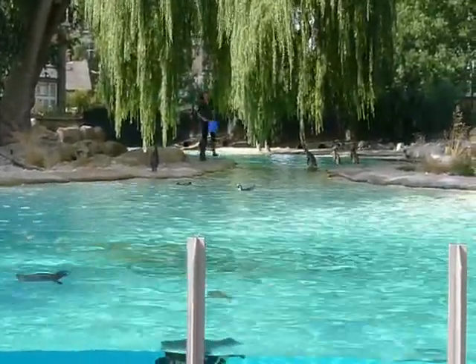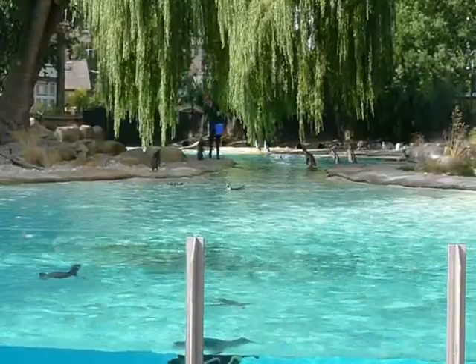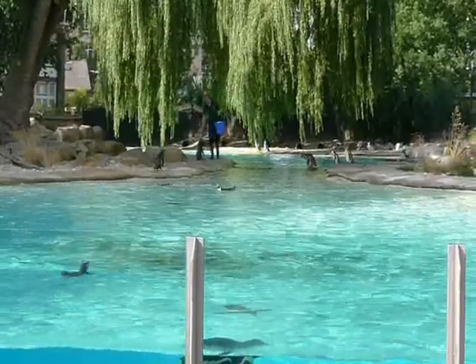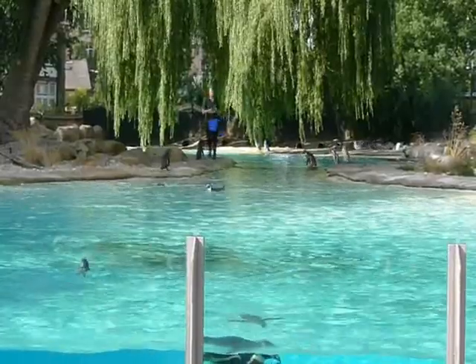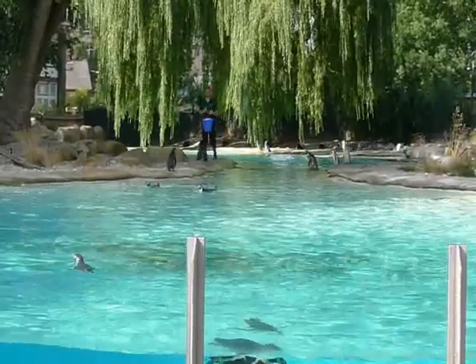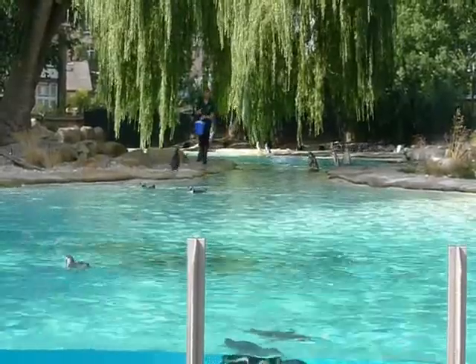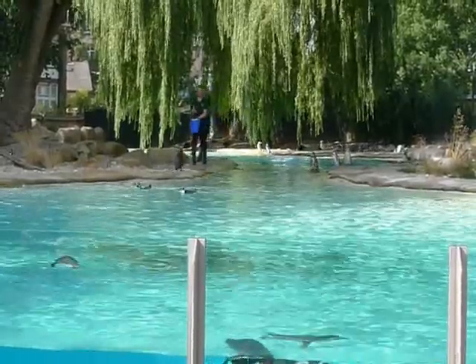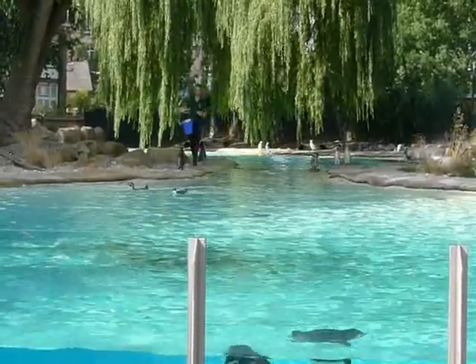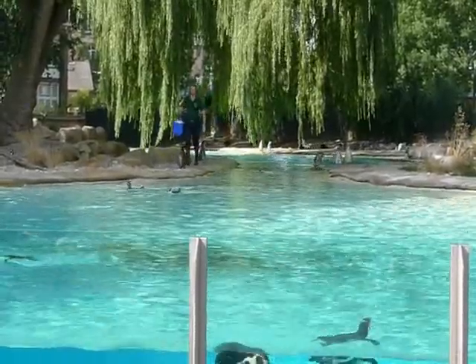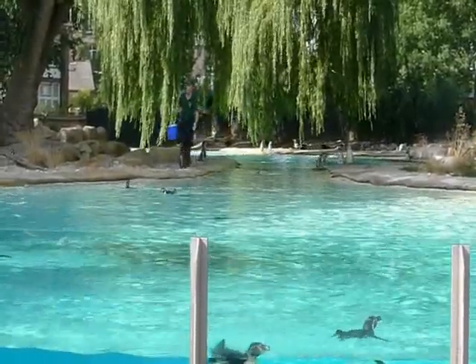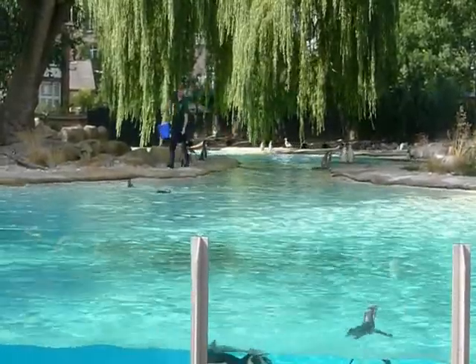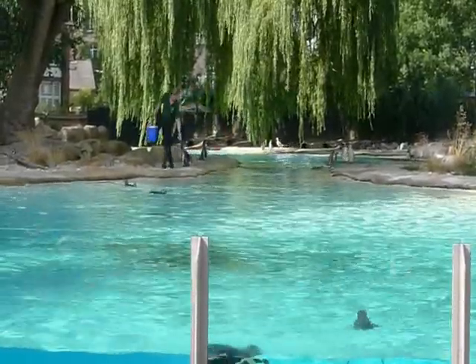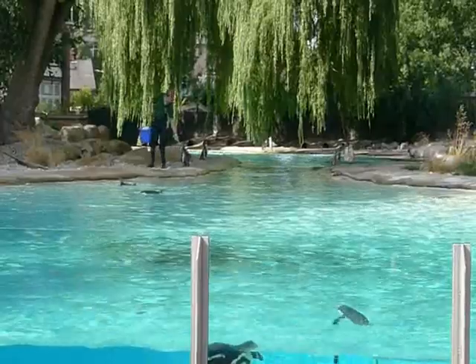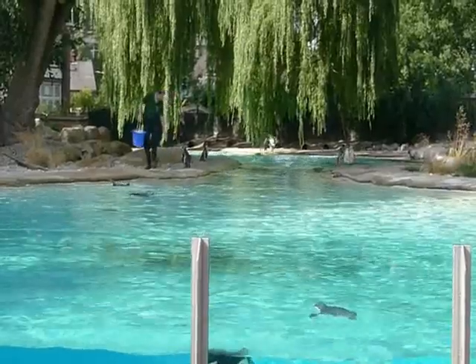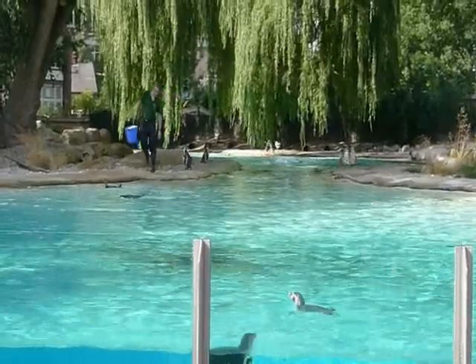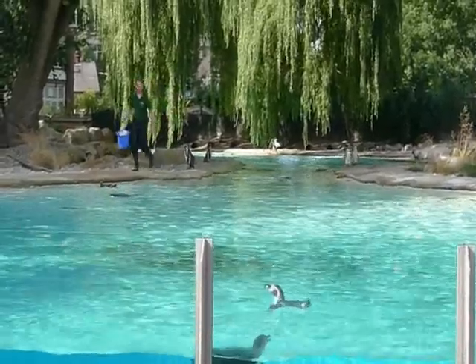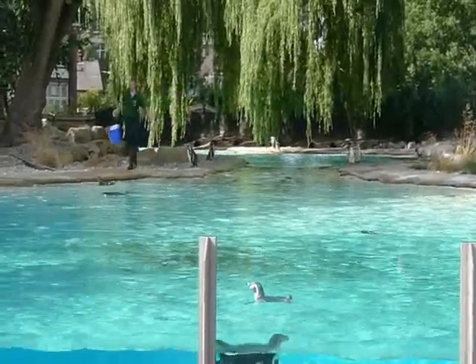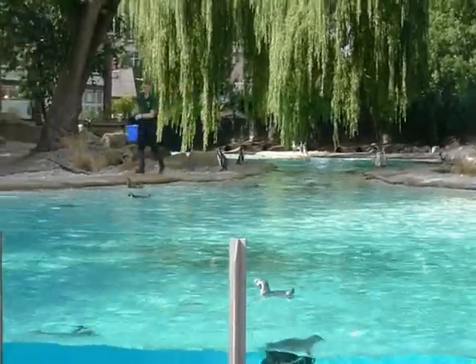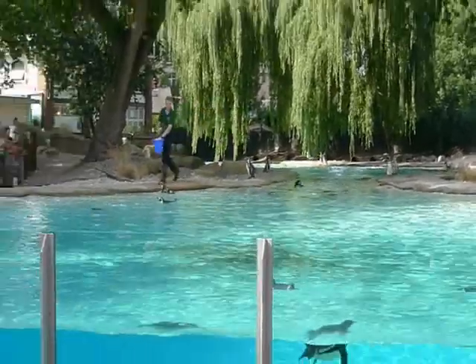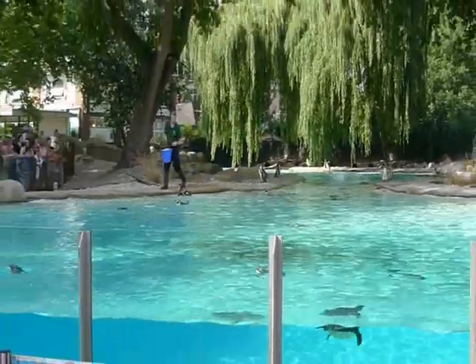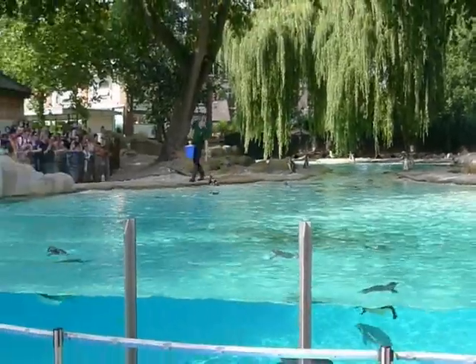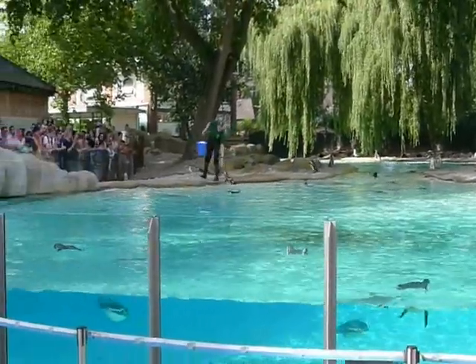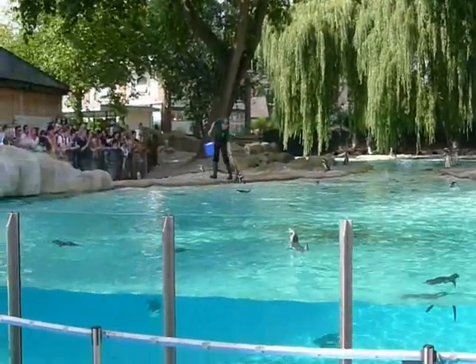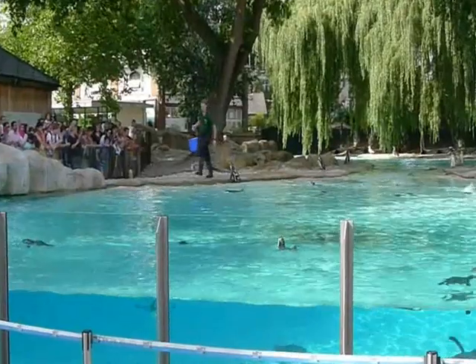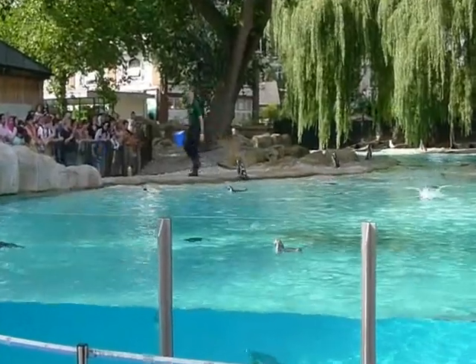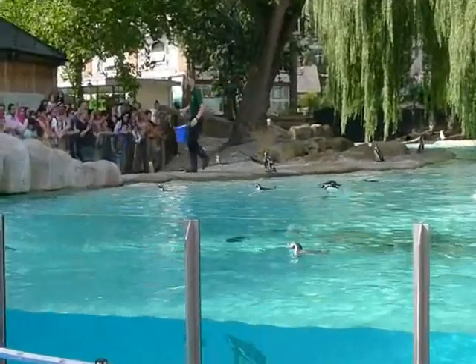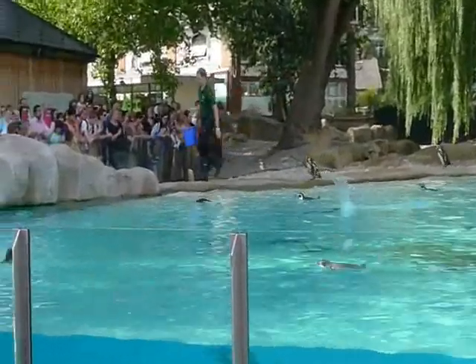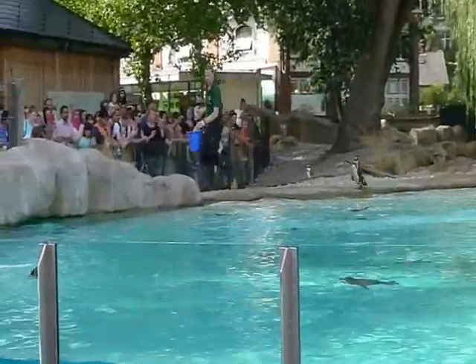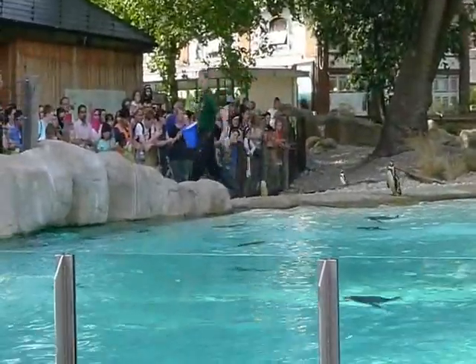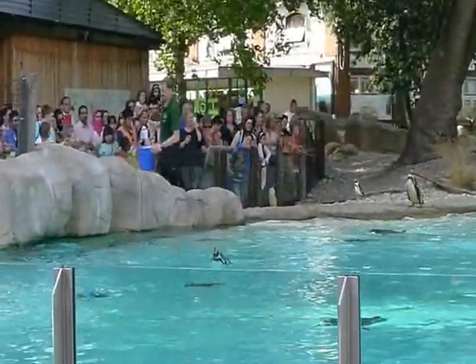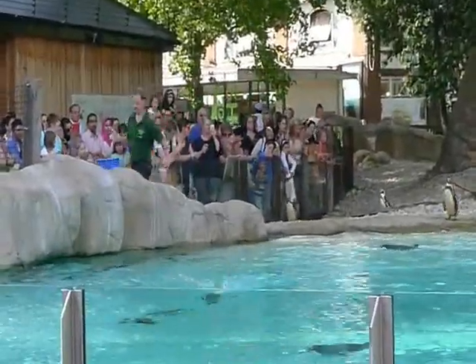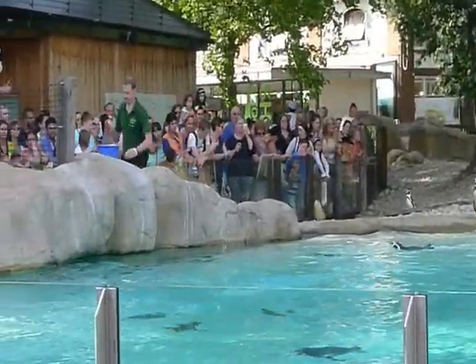Most people think that penguins just come from cold, icy places, but some of them come from quite hot, sunny places, so they don't mind days like today. You can find them in Antarctica, you can find them in Africa, Australia, and South America as well.